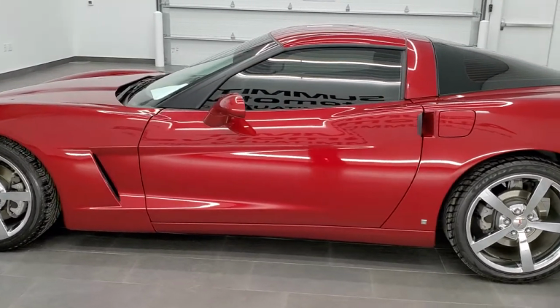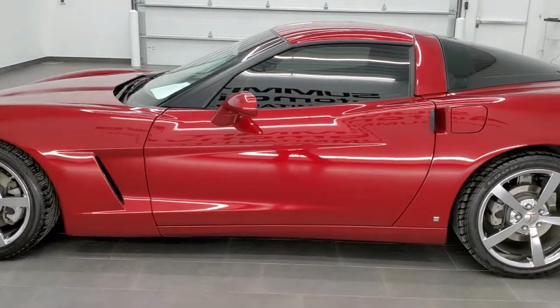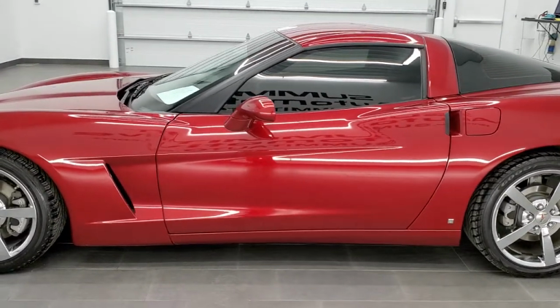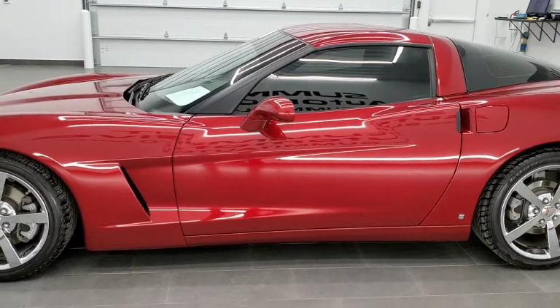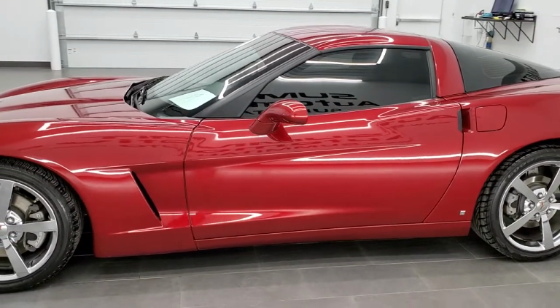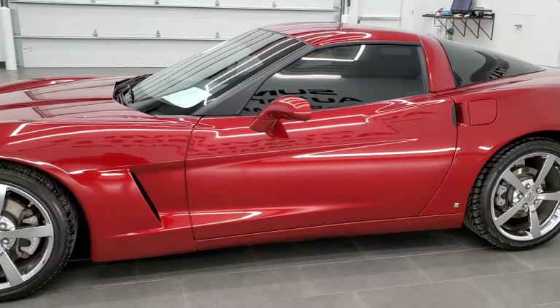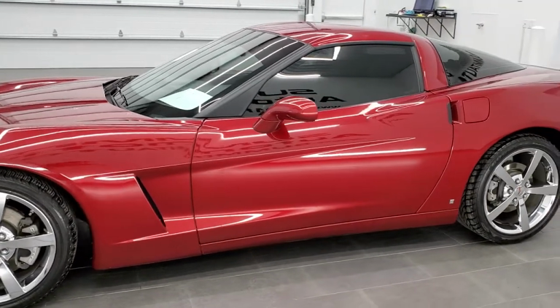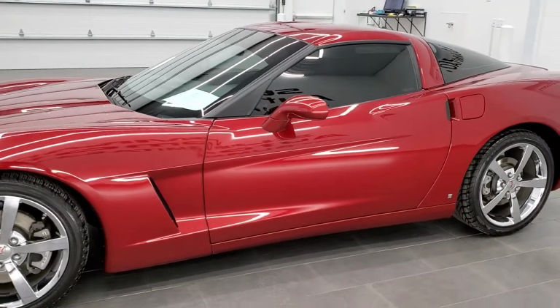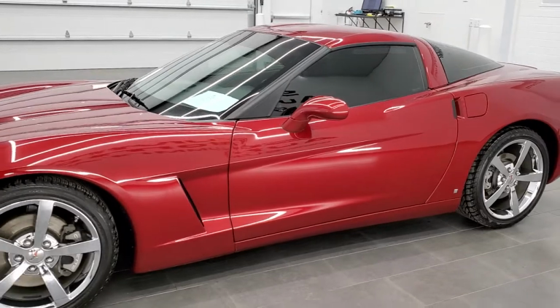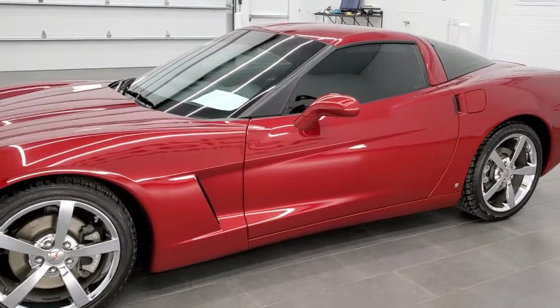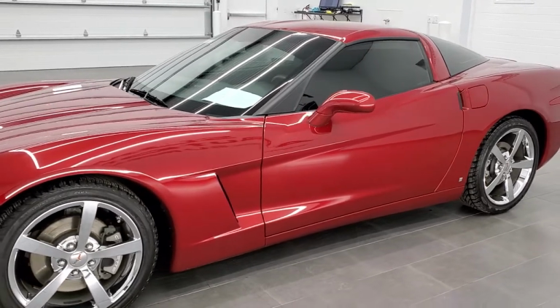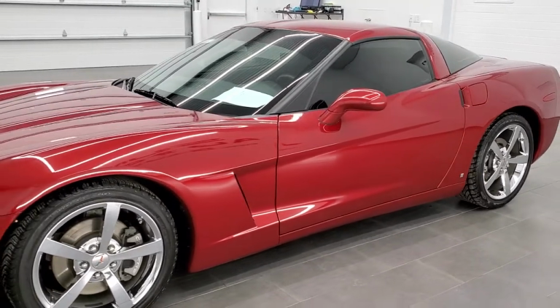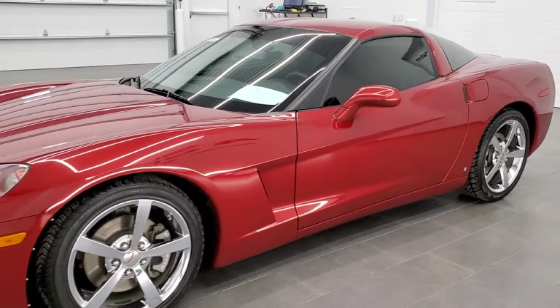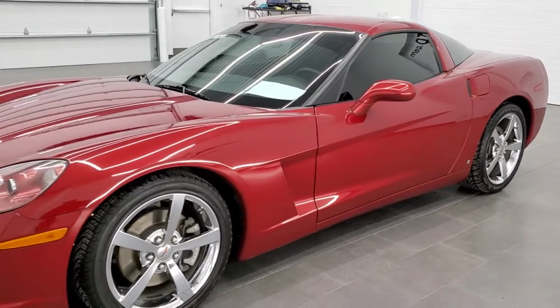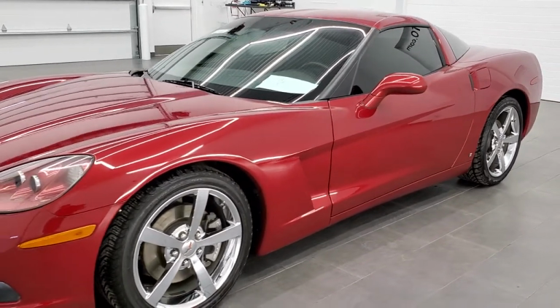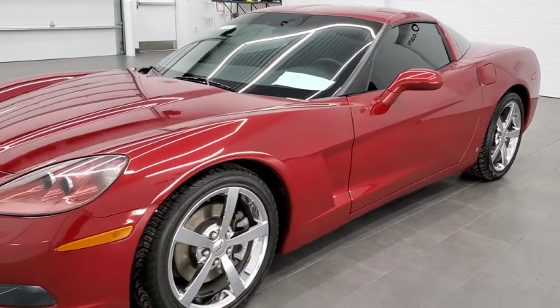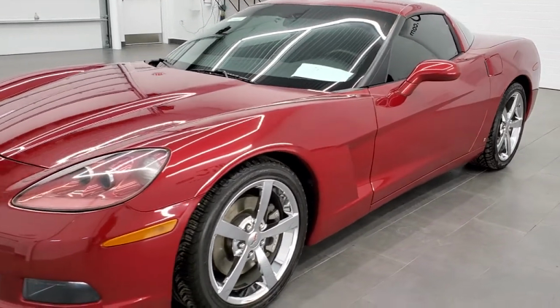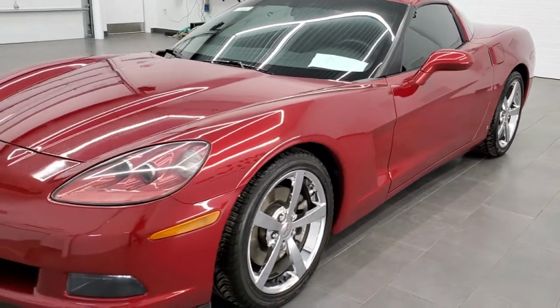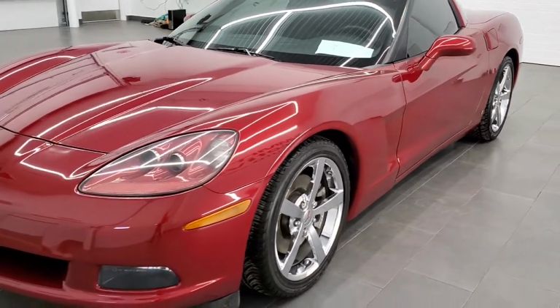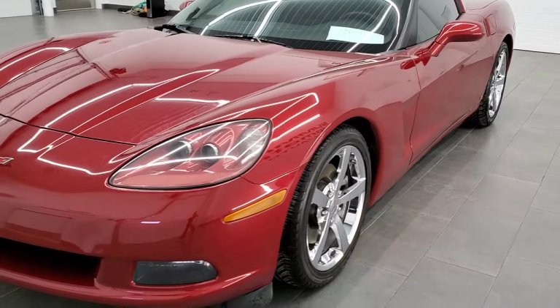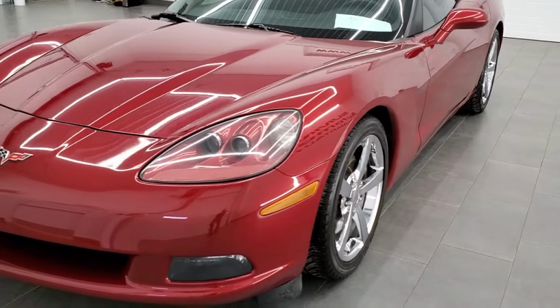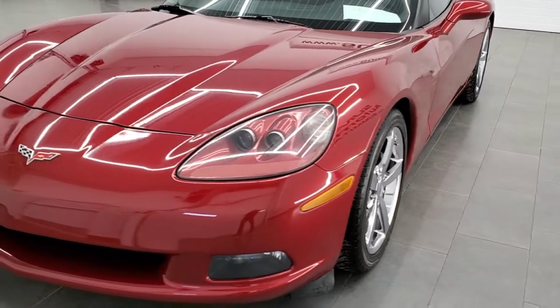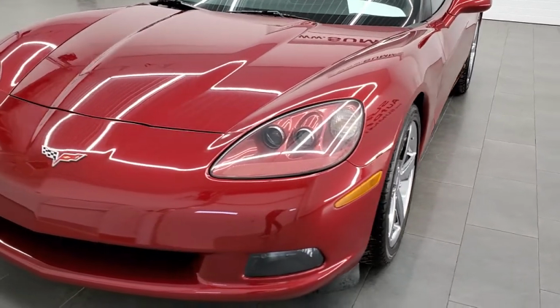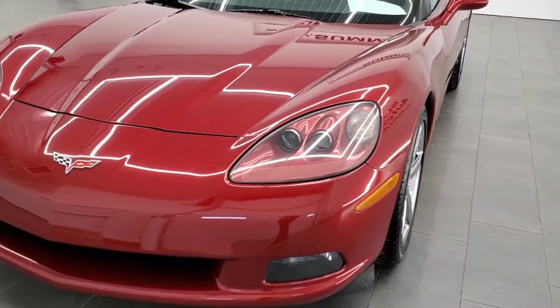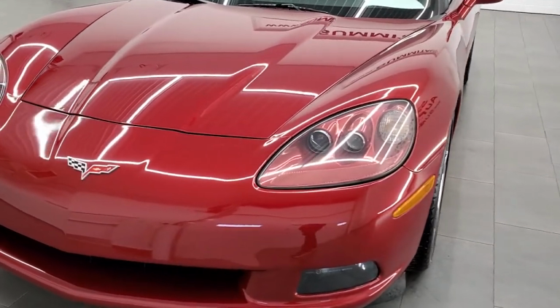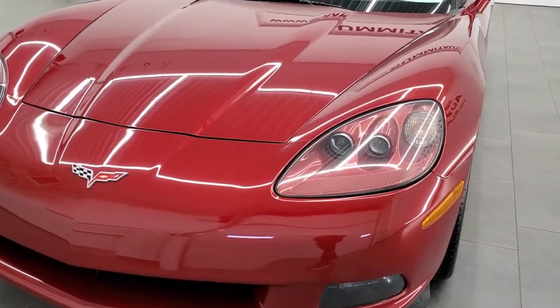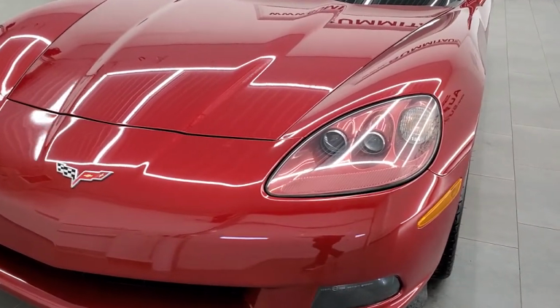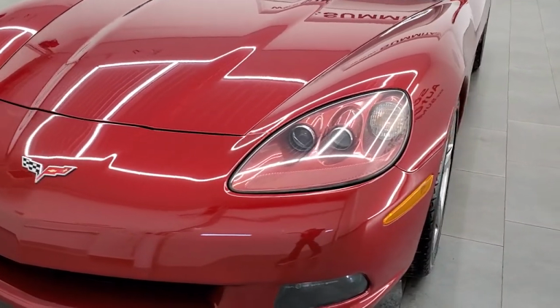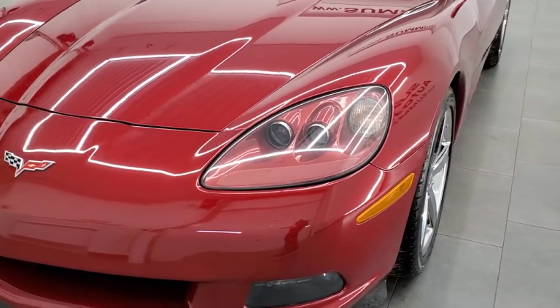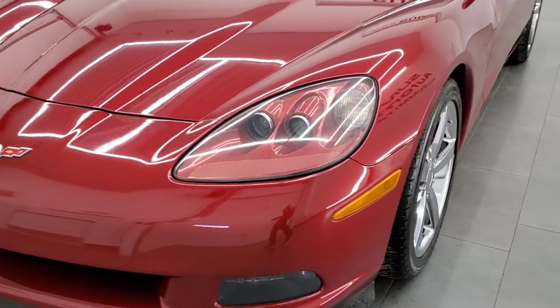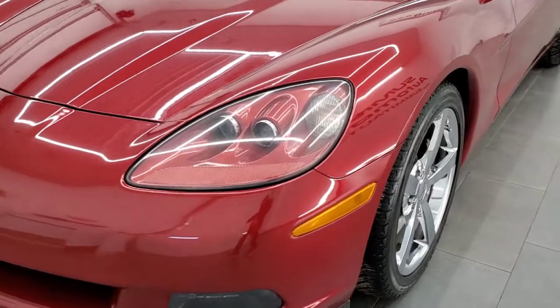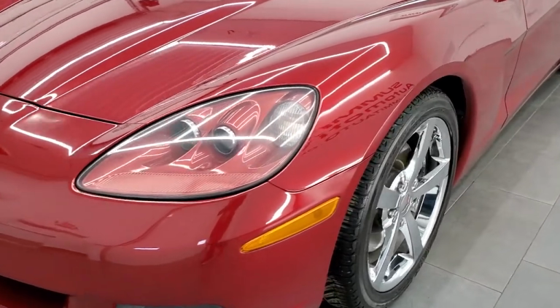All of our vehicles go through a 130-point inspection process. They get a fresh oil and filter change, and all the fluids get checked and topped off per the state of Wisconsin inspection process before being made available on the lot.